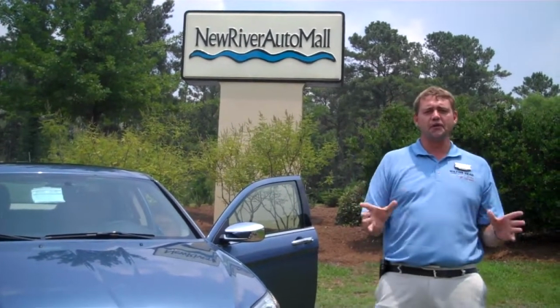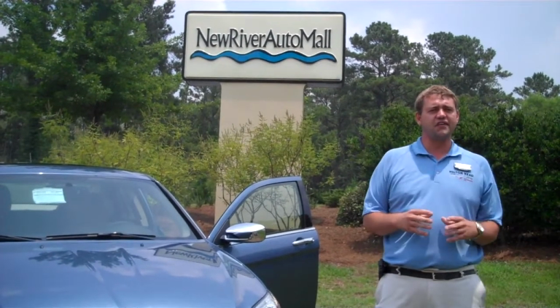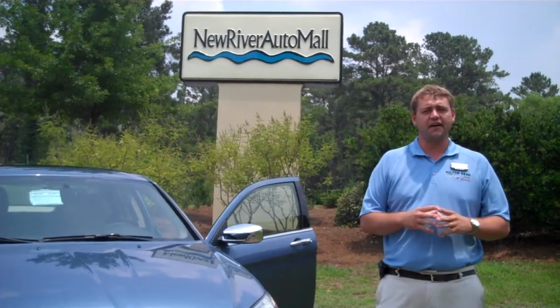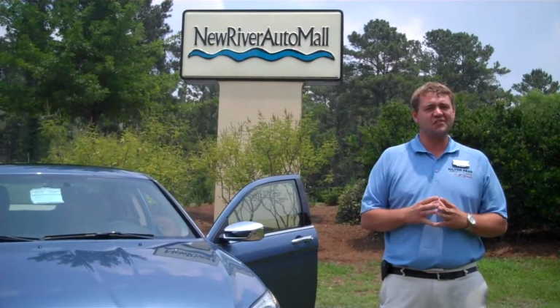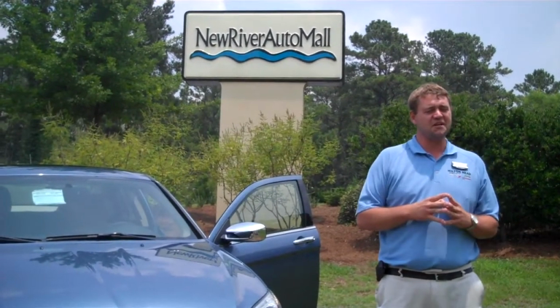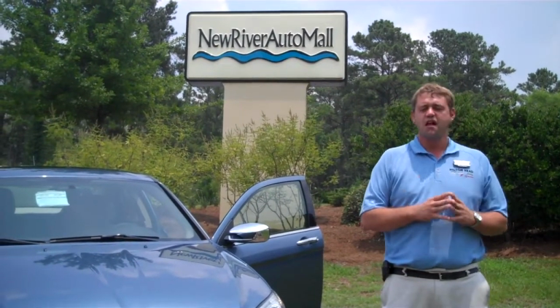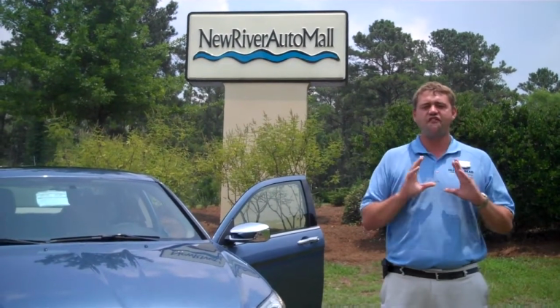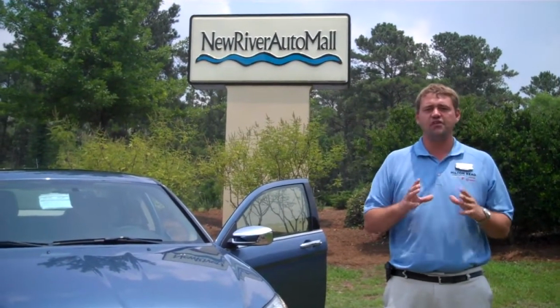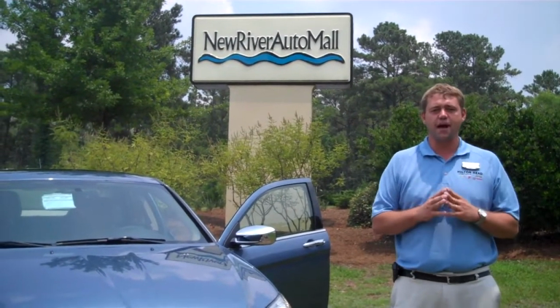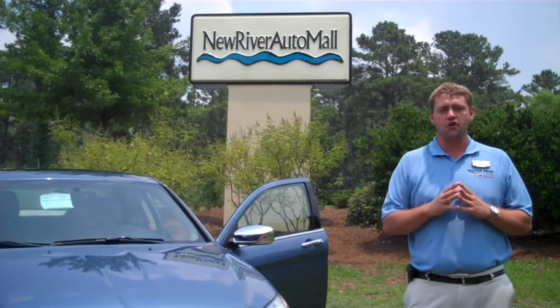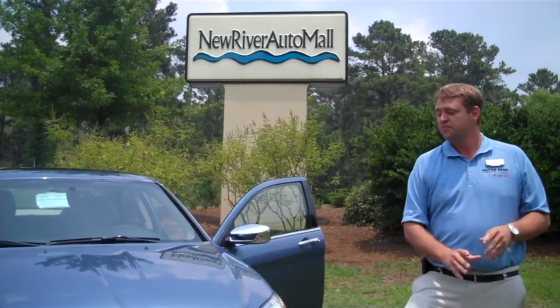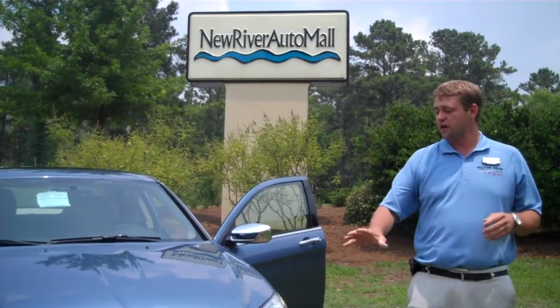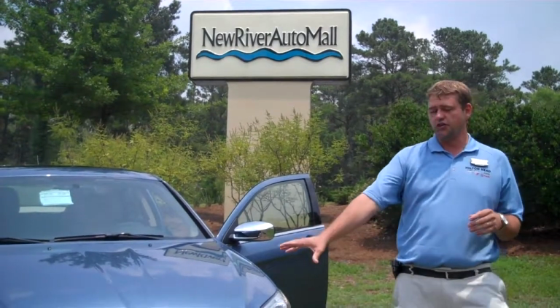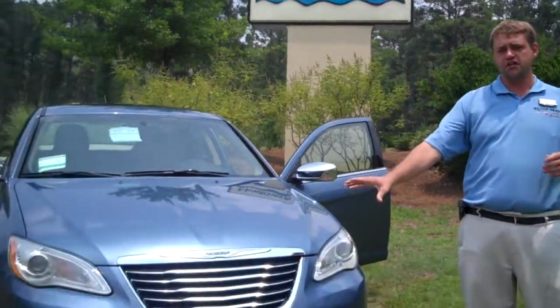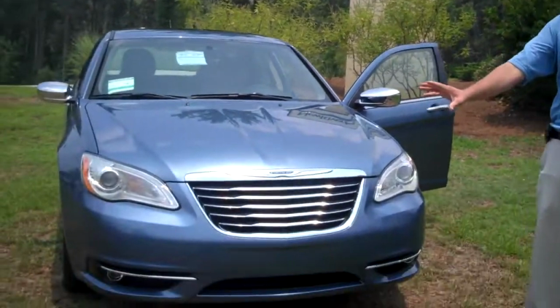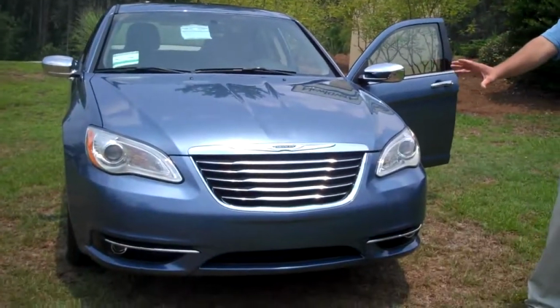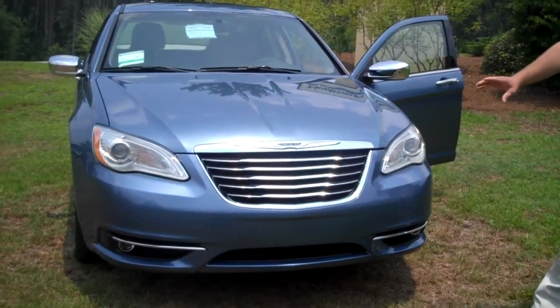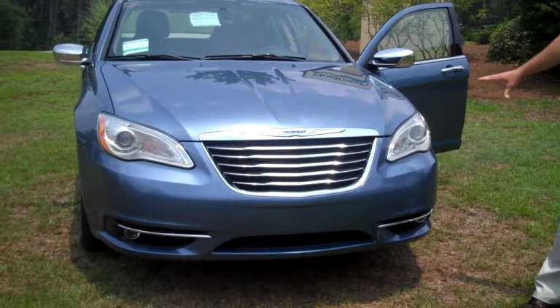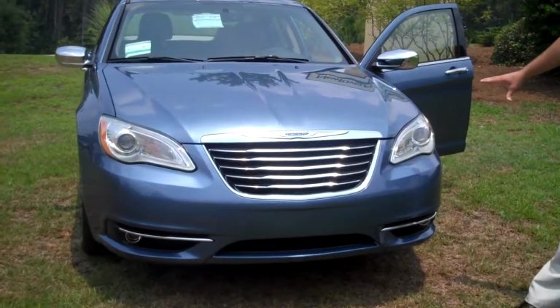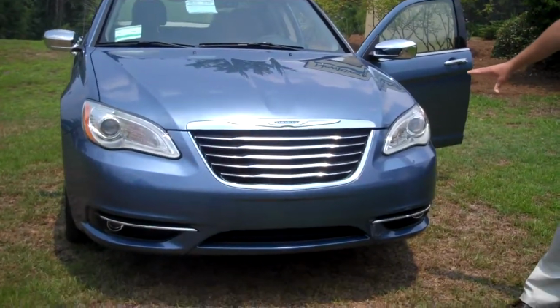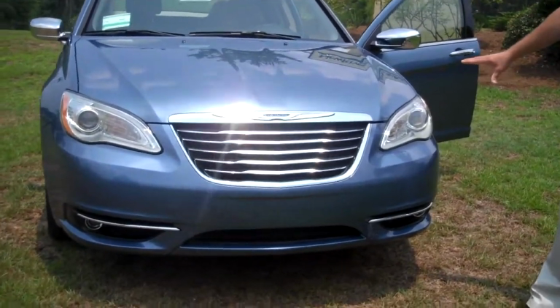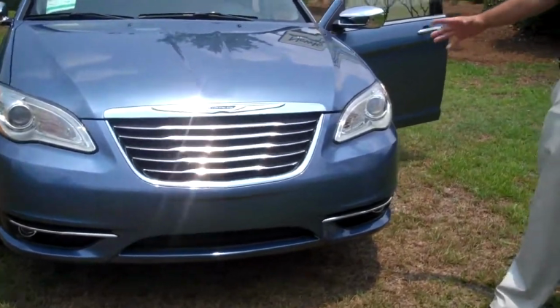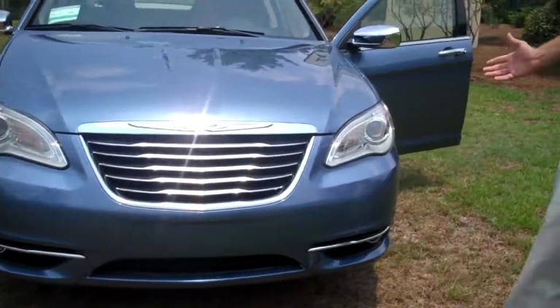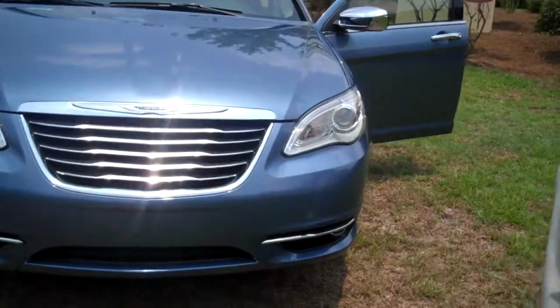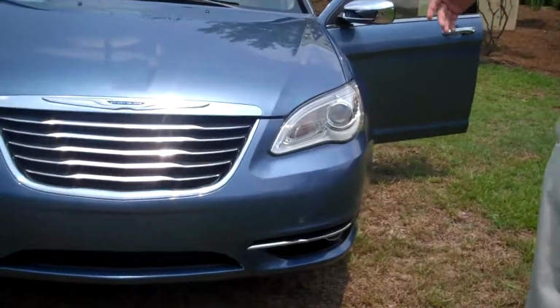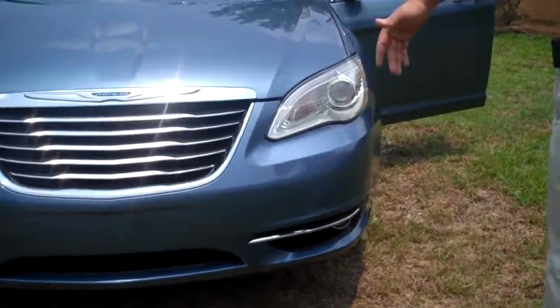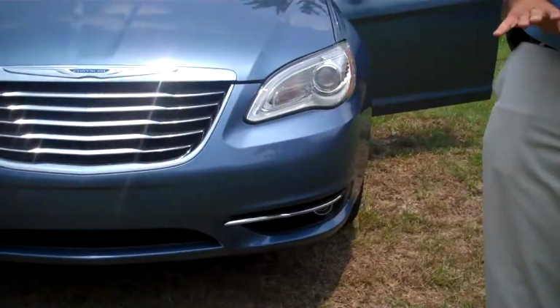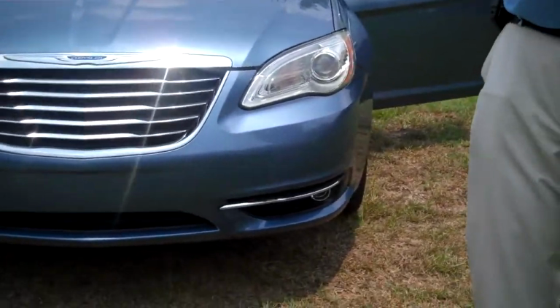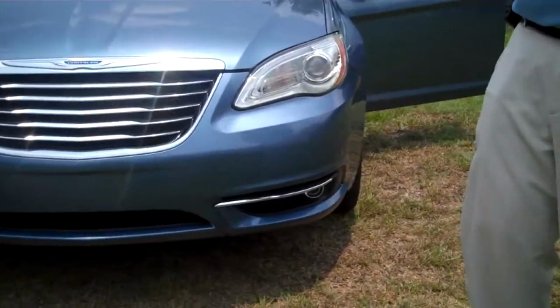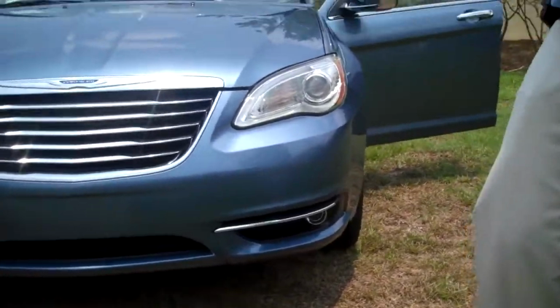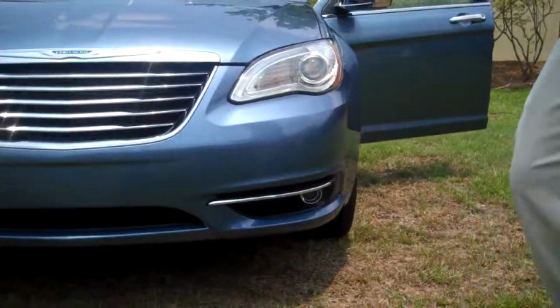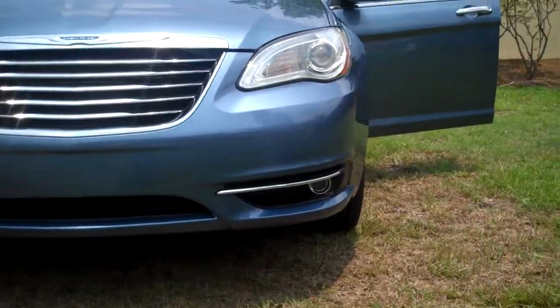Totally redesigned by Chrysler this year — fabulous car. You've got your new fascia, your new grille, halogen projector headlamps, fog lamps — you name it, this vehicle's got it all.